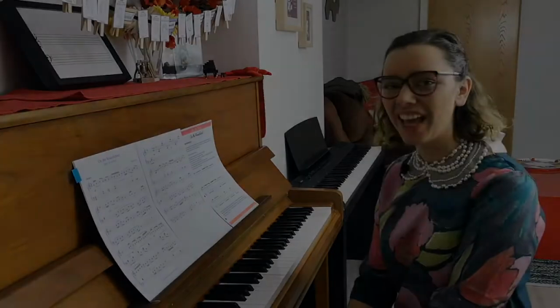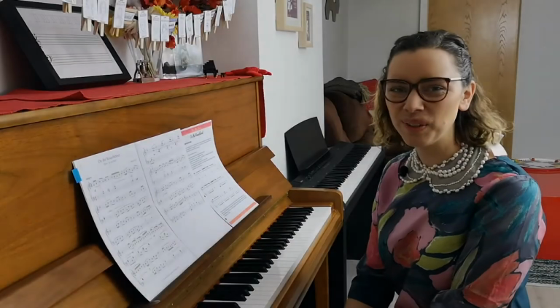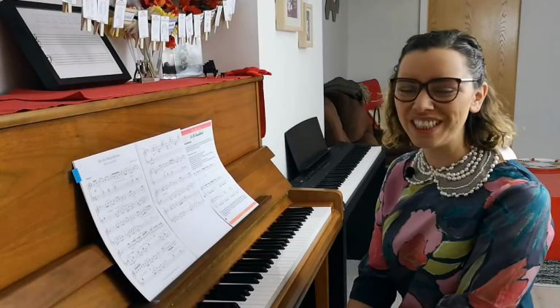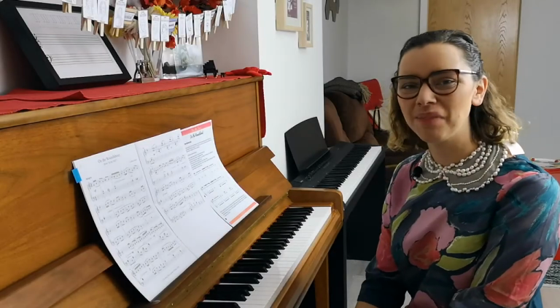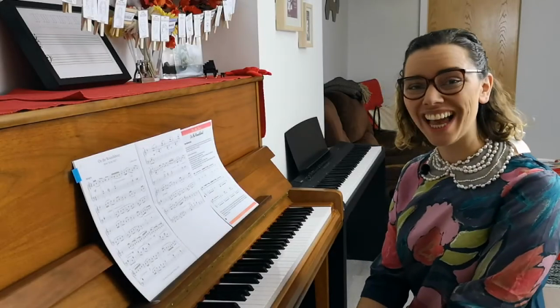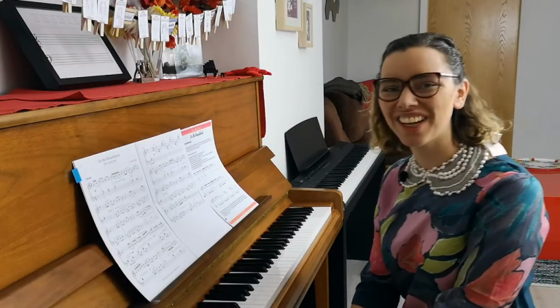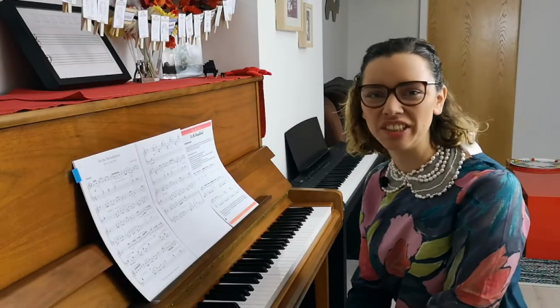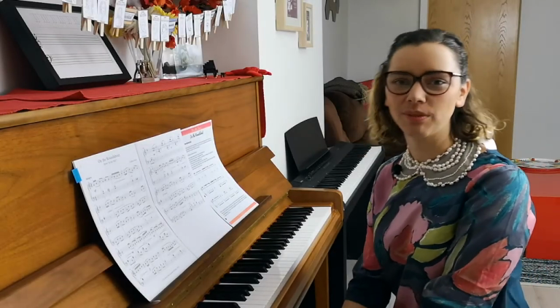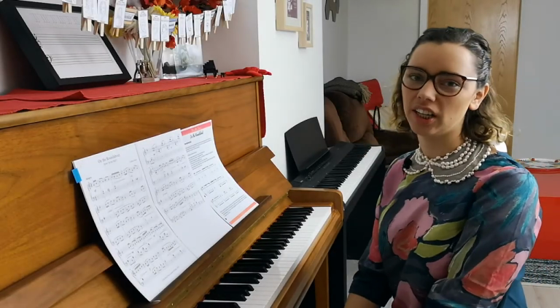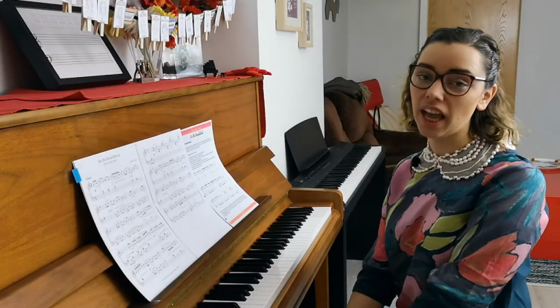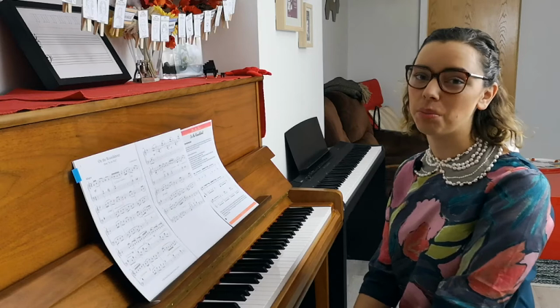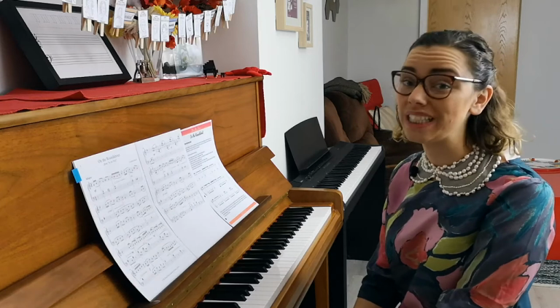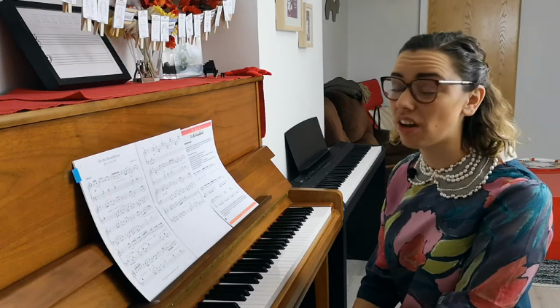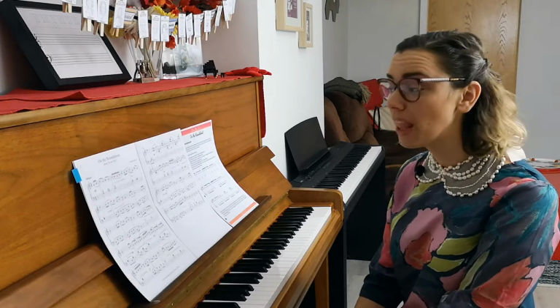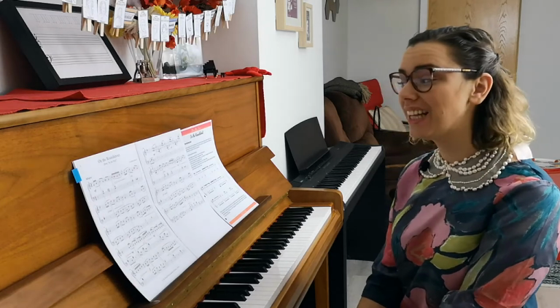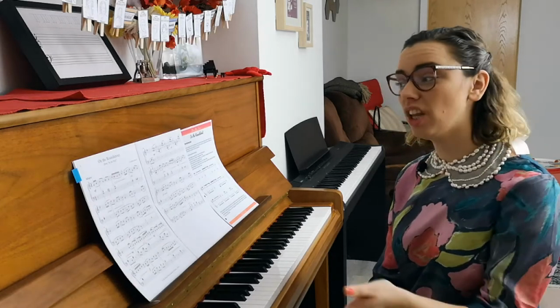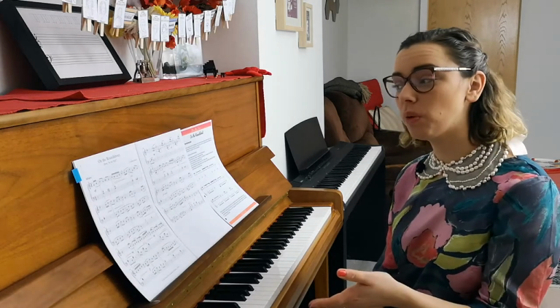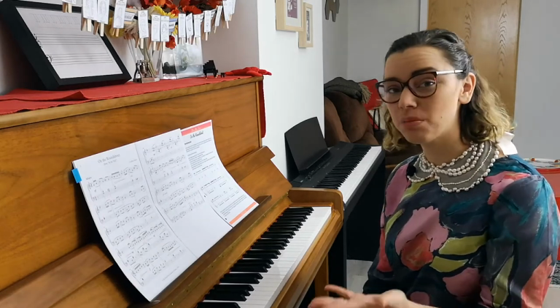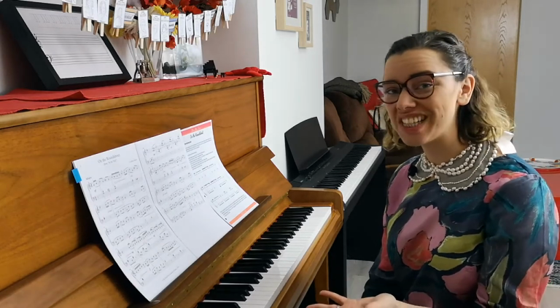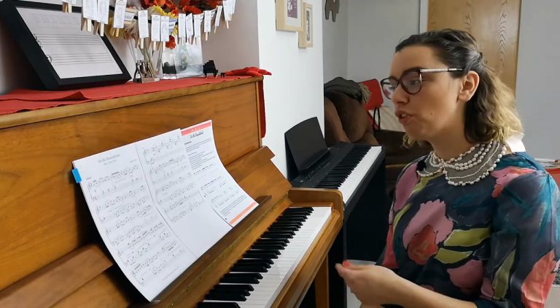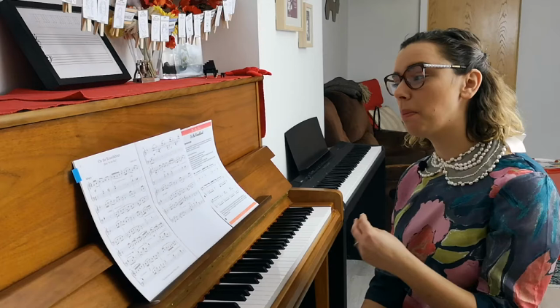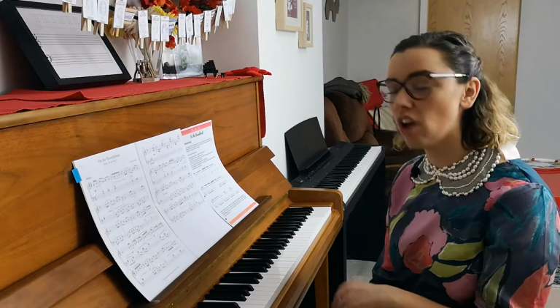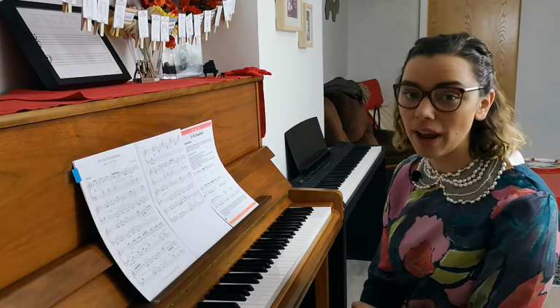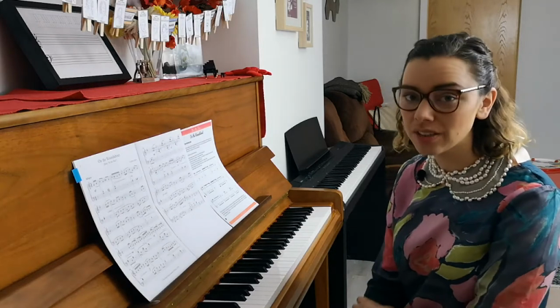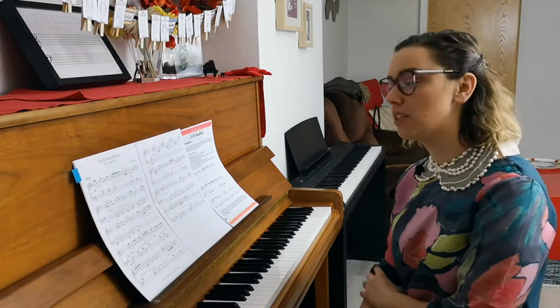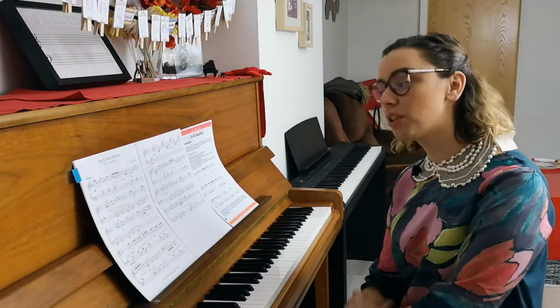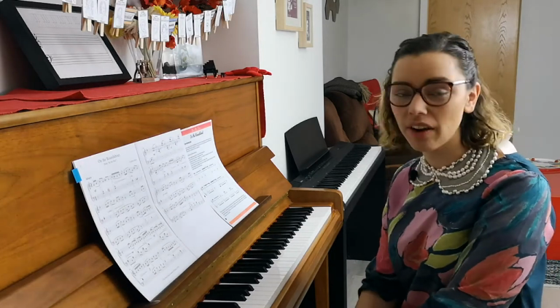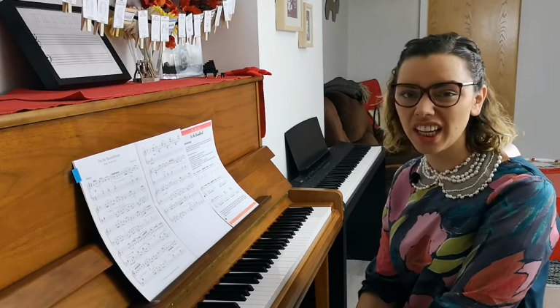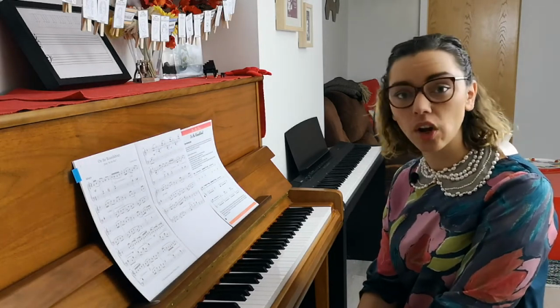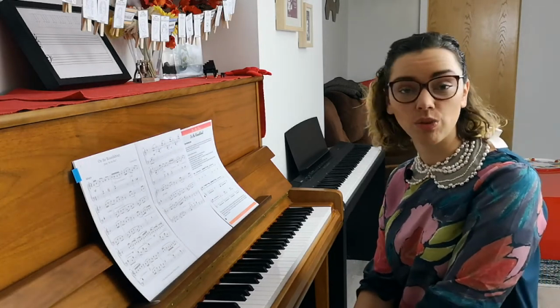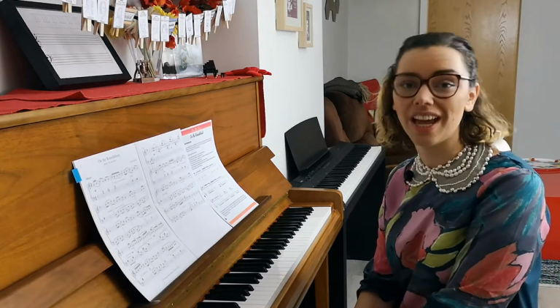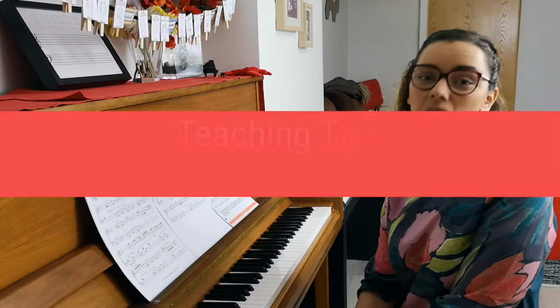Hey there, beautiful teachers. My name is Nicola Canton. I run two sites, colourfulkeys.ie and vibrantmusicteaching.com, and in this video I want to give you some teaching tips for a piece called On the Roundabout. This is by Cuthbert Harris and it's around a grade 3 standard piece.